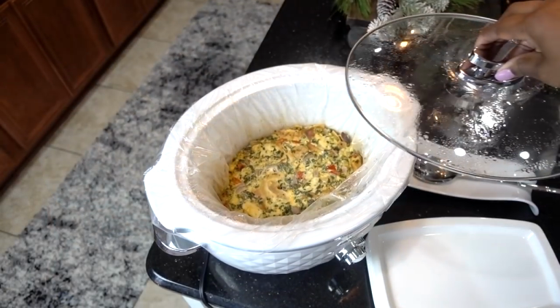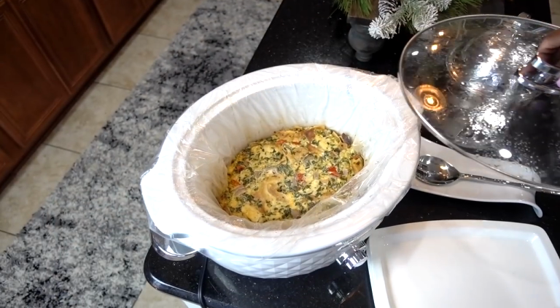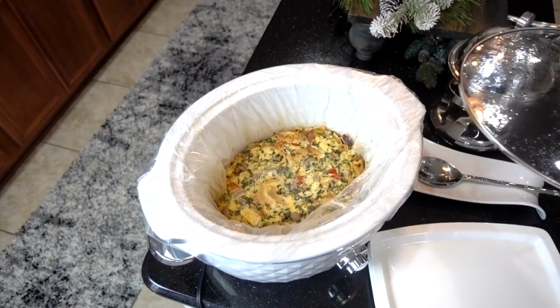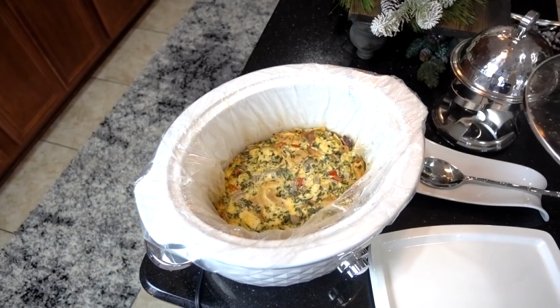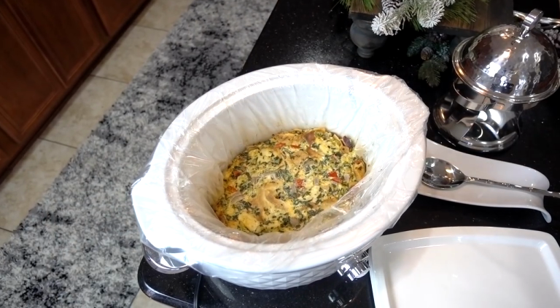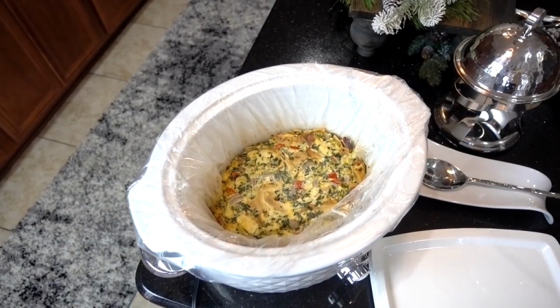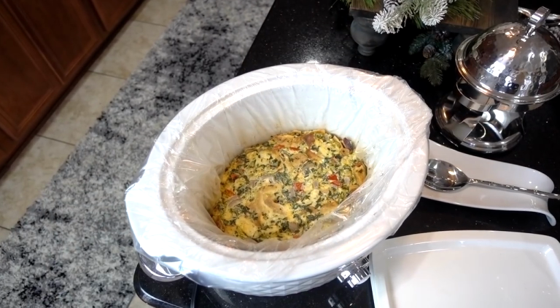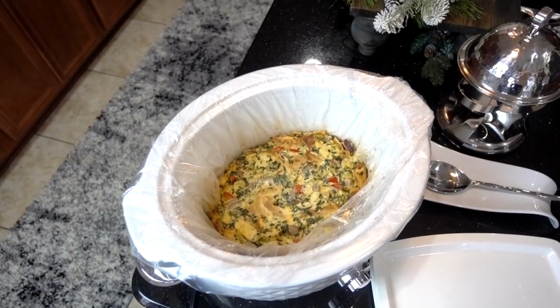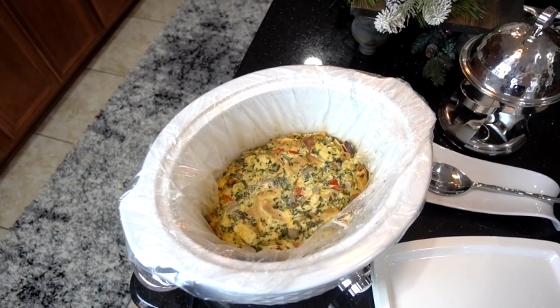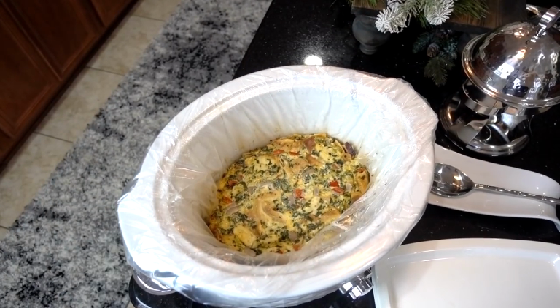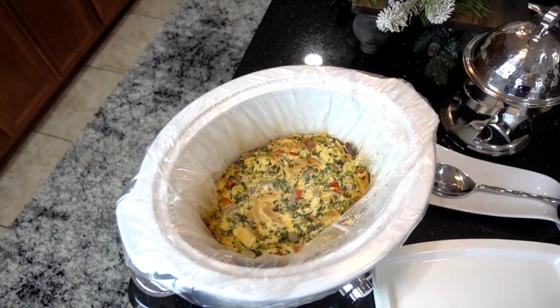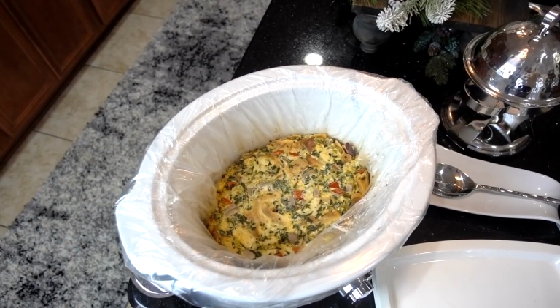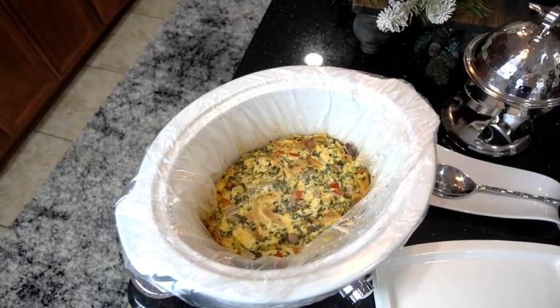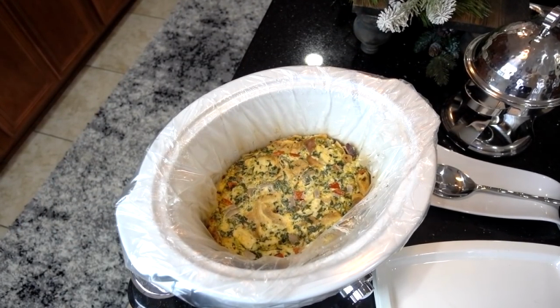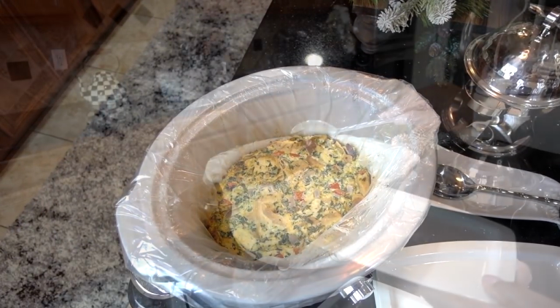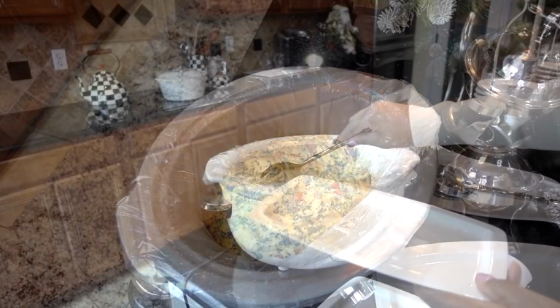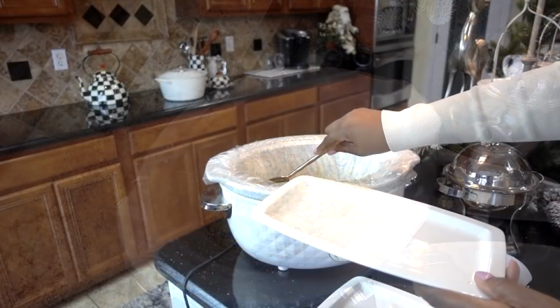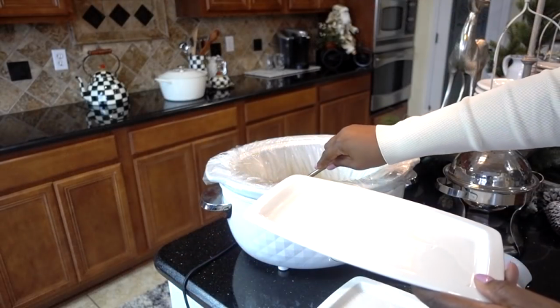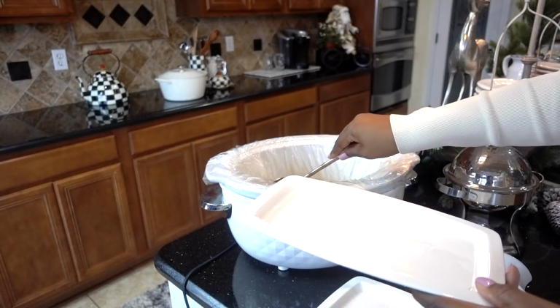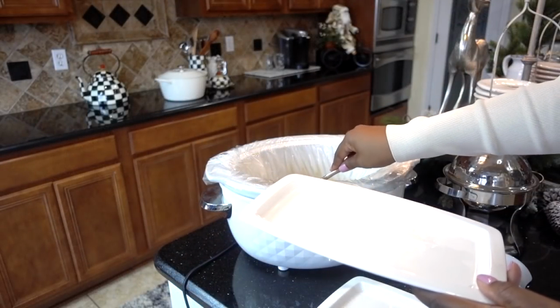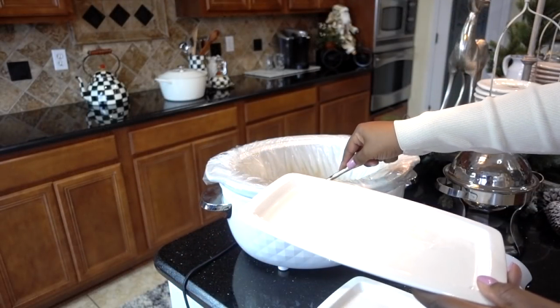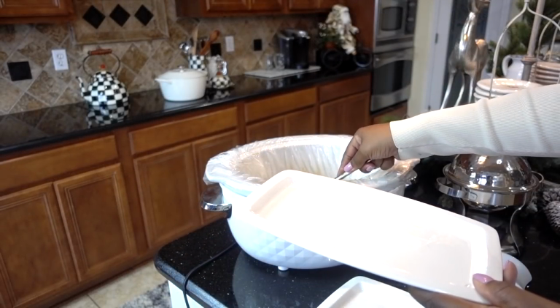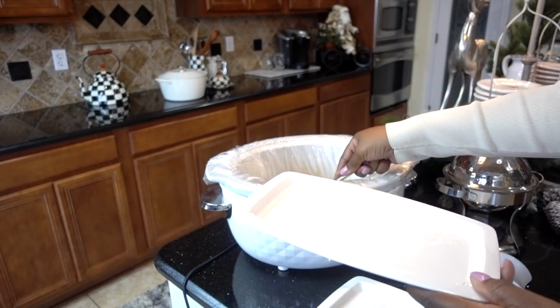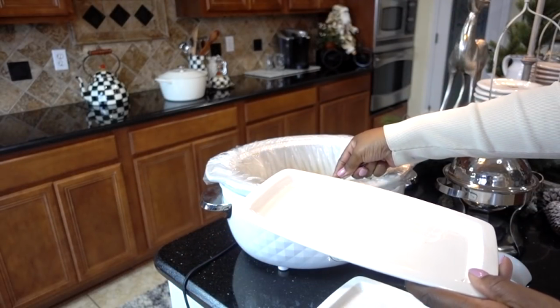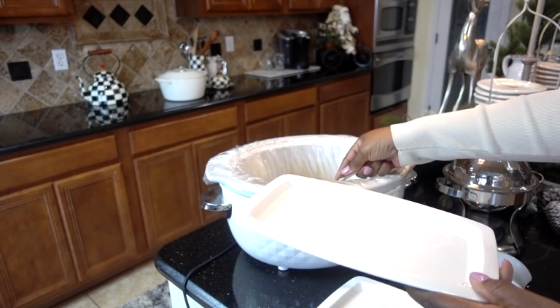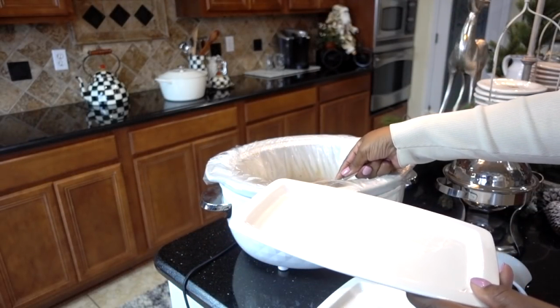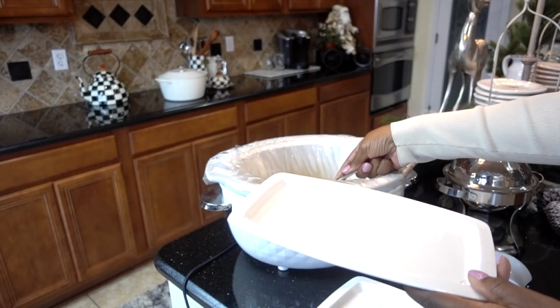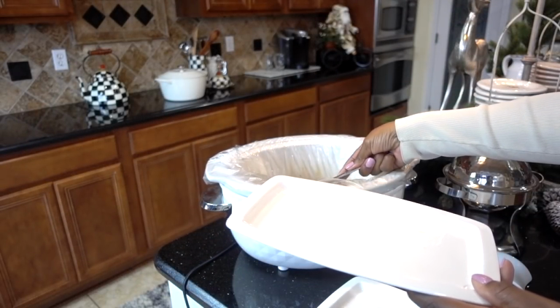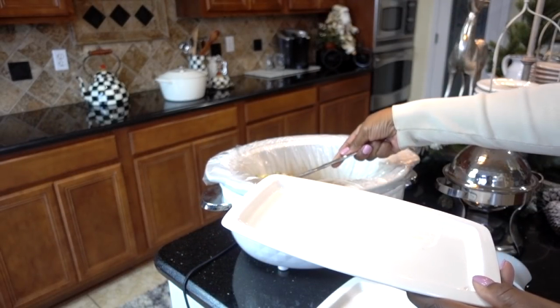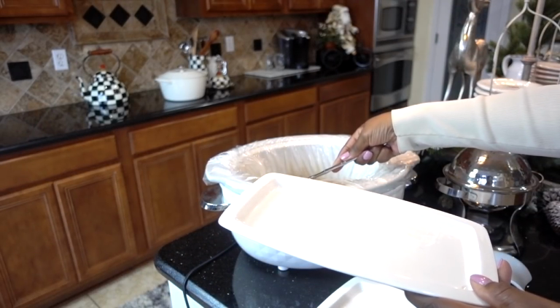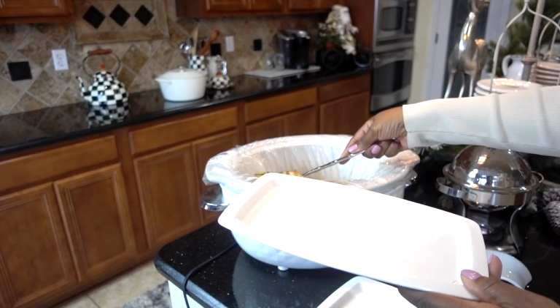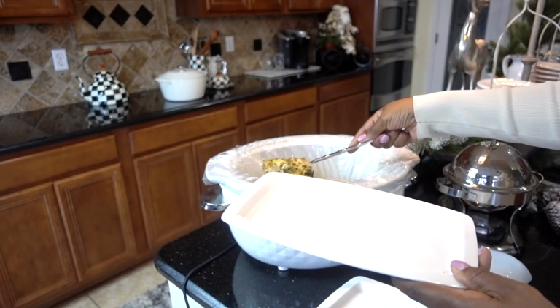And here is the end result. It smells so delicious — it was so moist and good. It kind of reminded me of quiche. If you like quiche, this is the perfect breakfast.